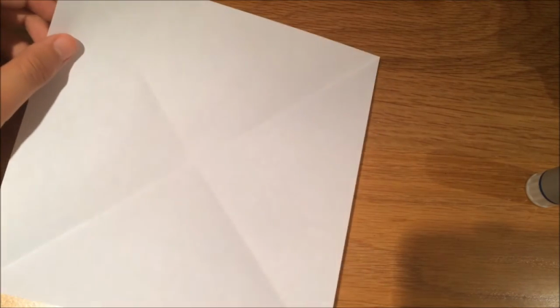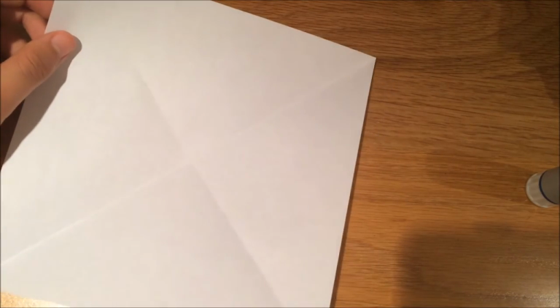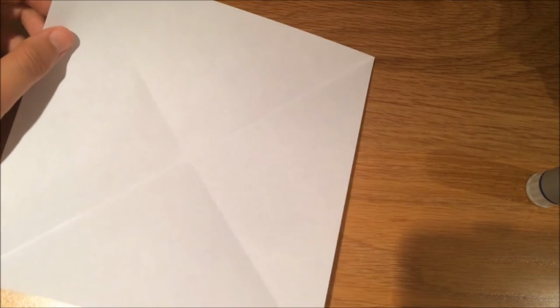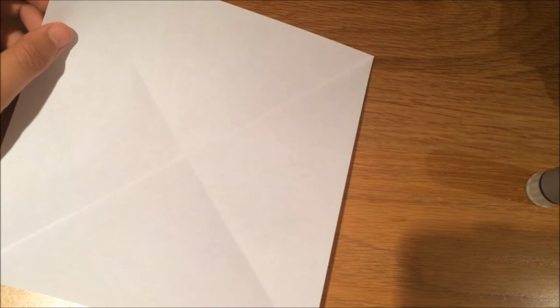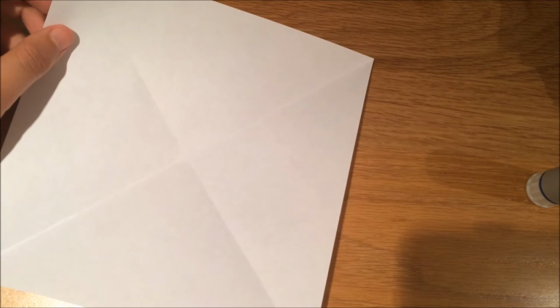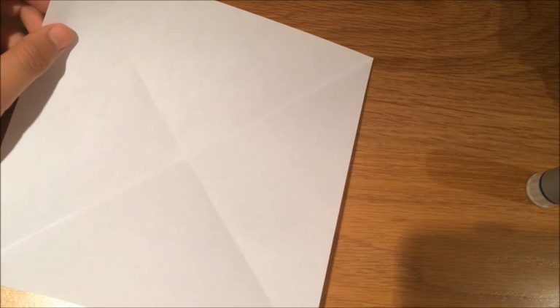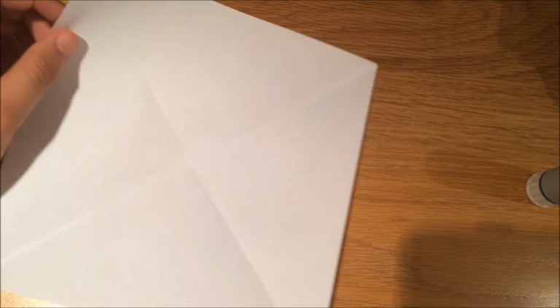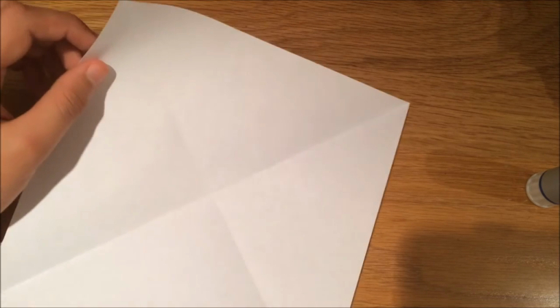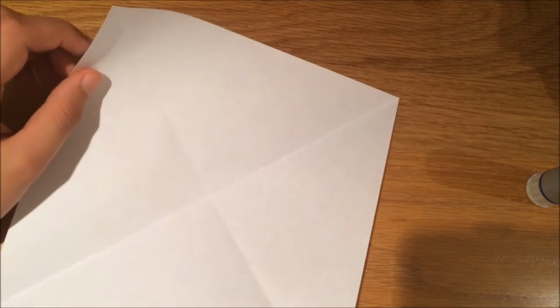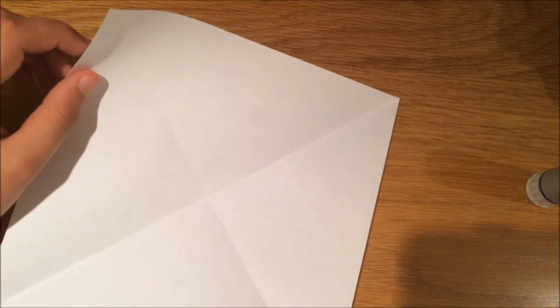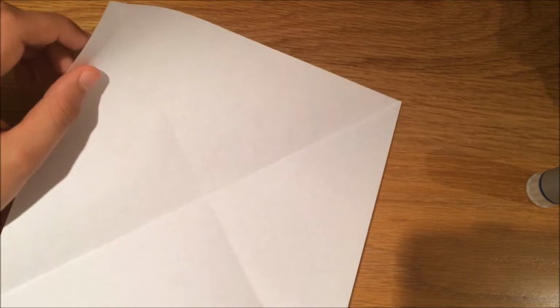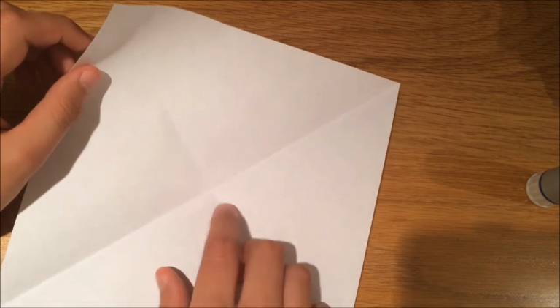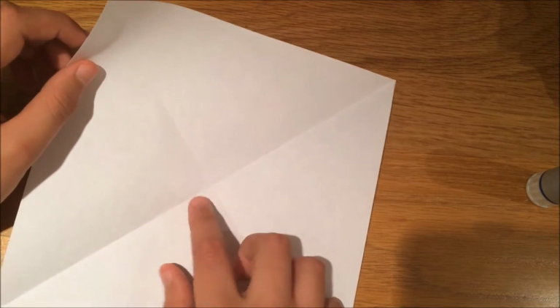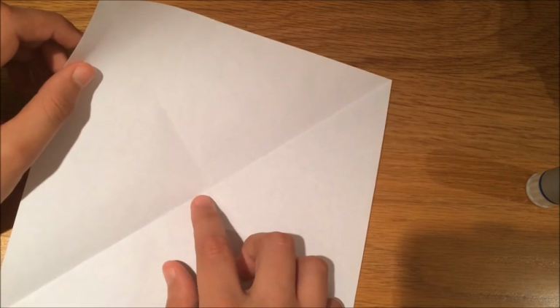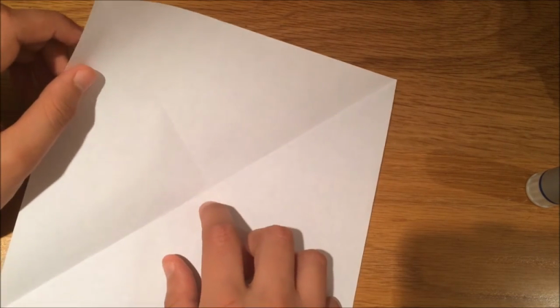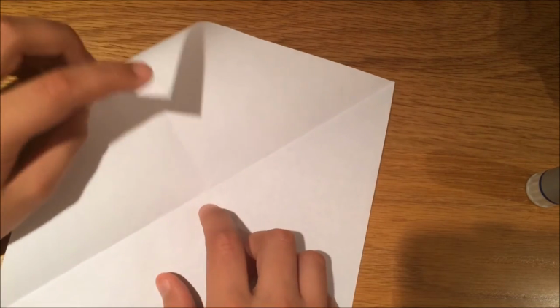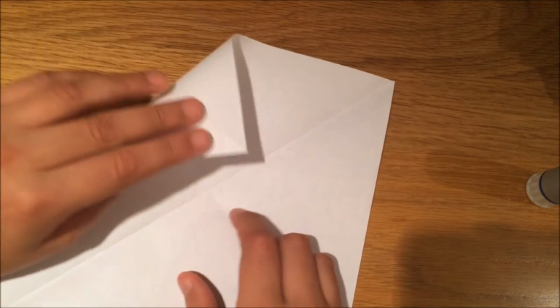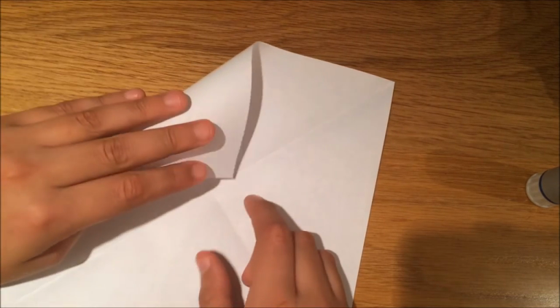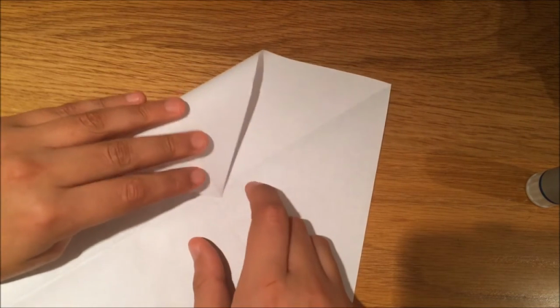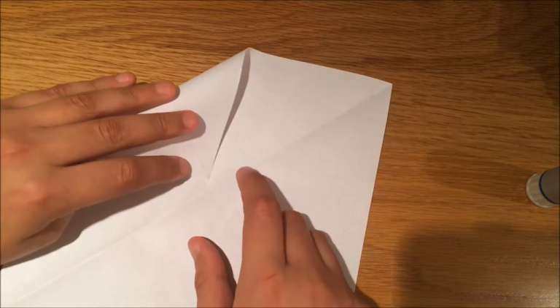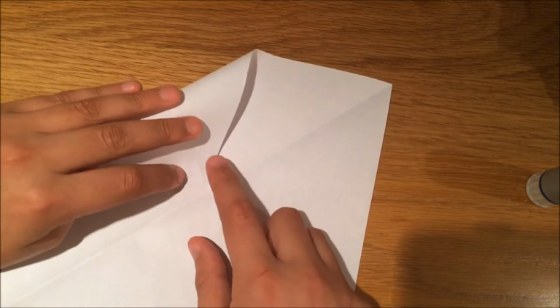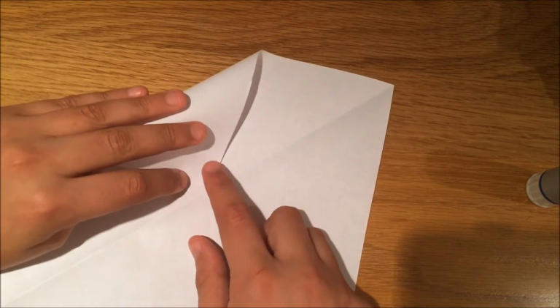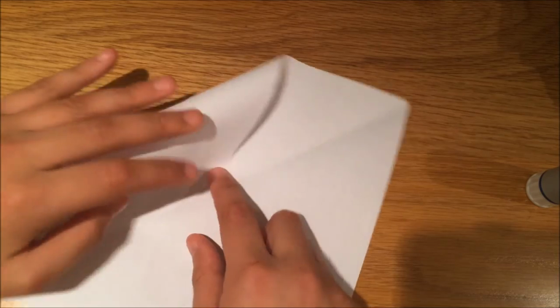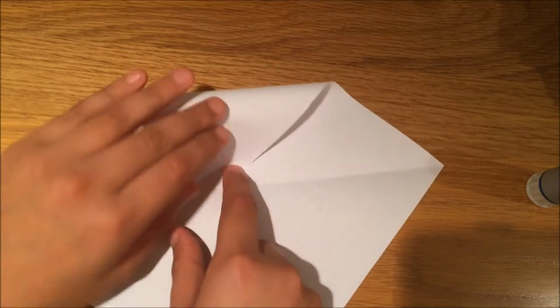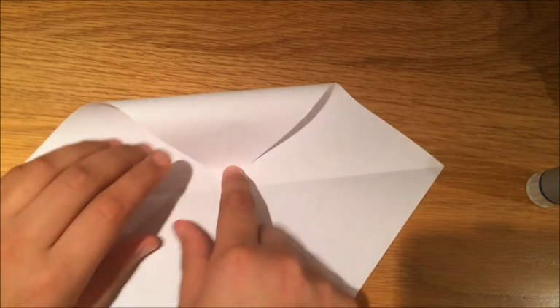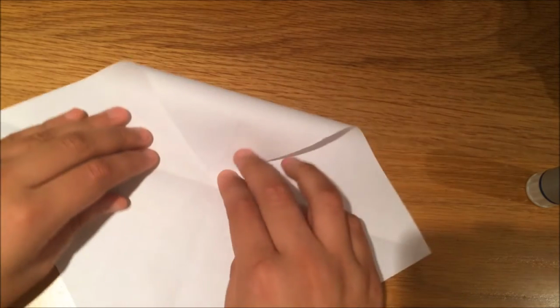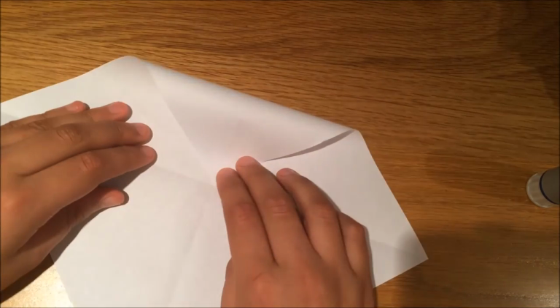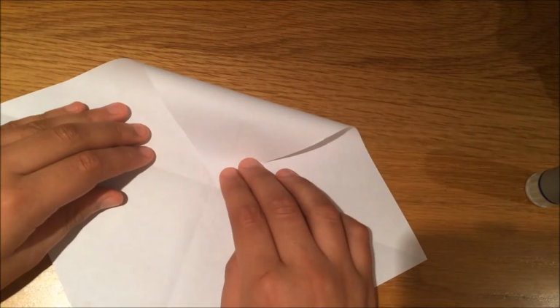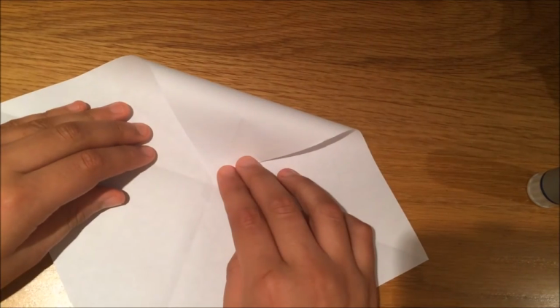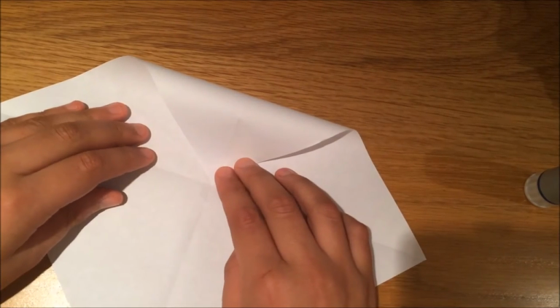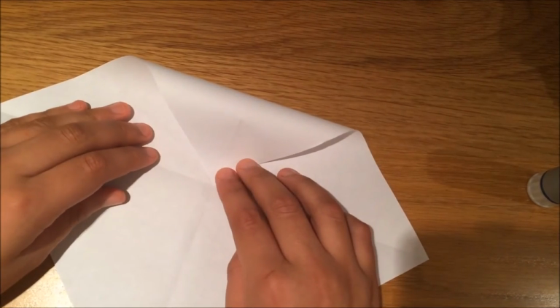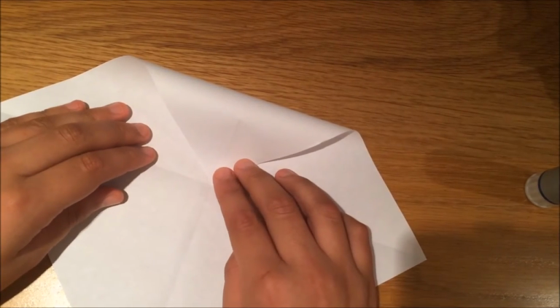Now what you're going to do is fold in three corners to the center point, making sure each one is hitting the center point.